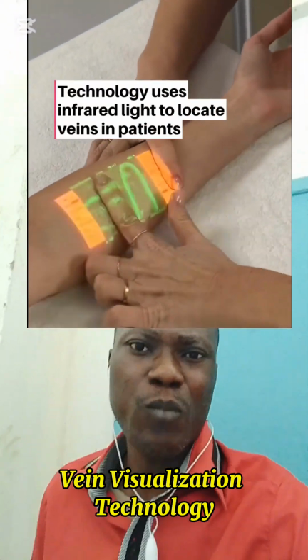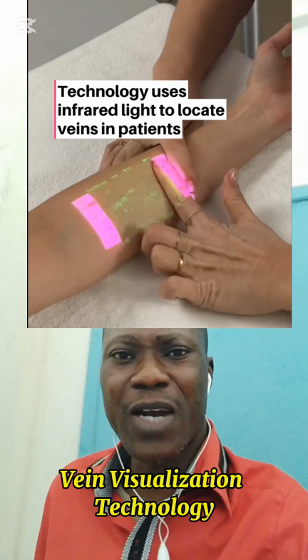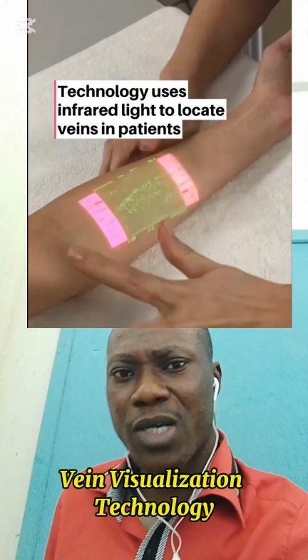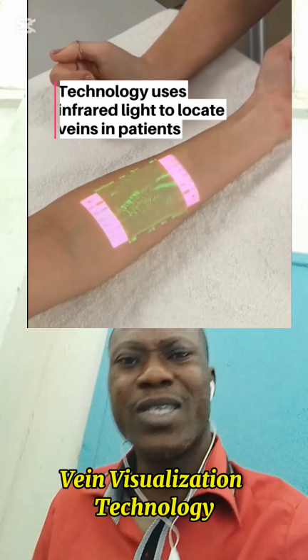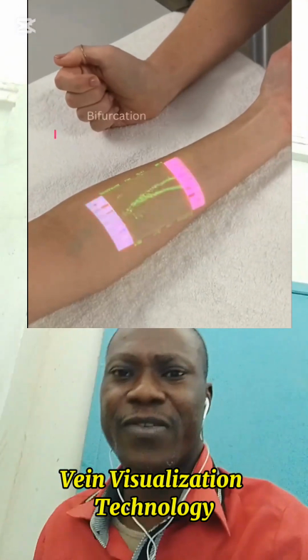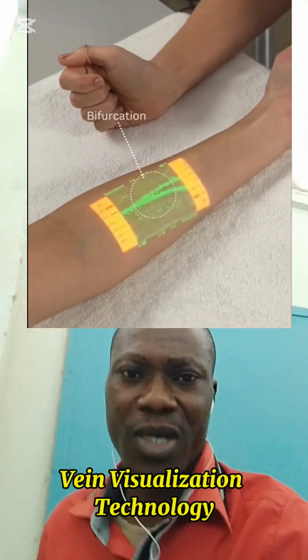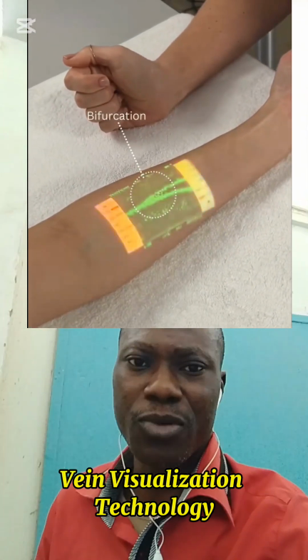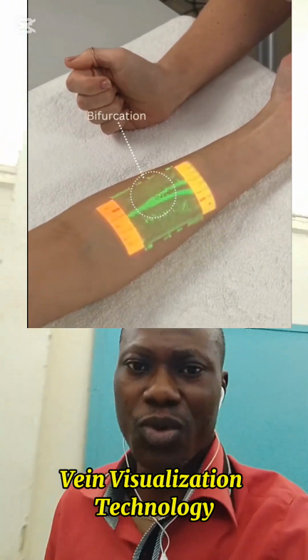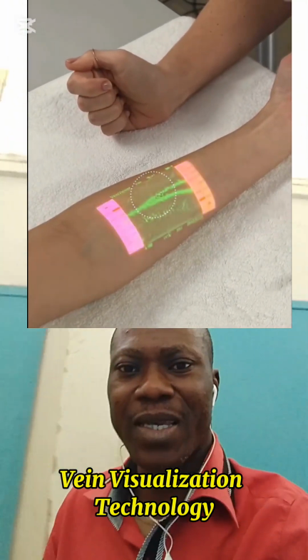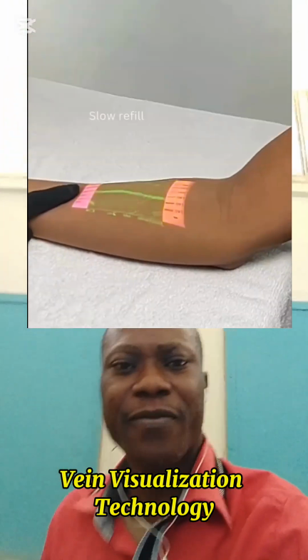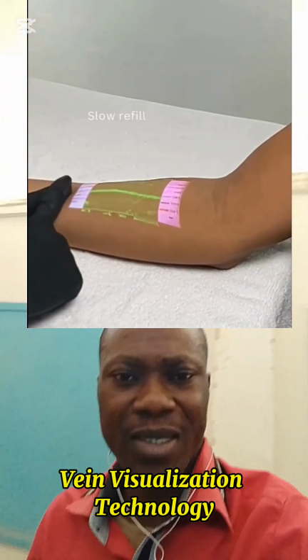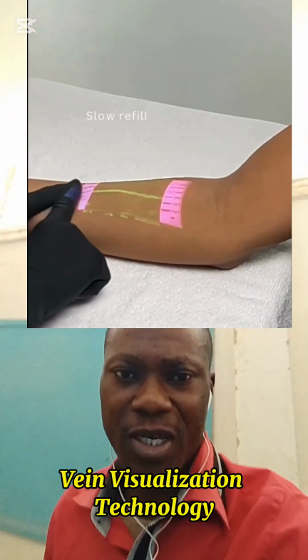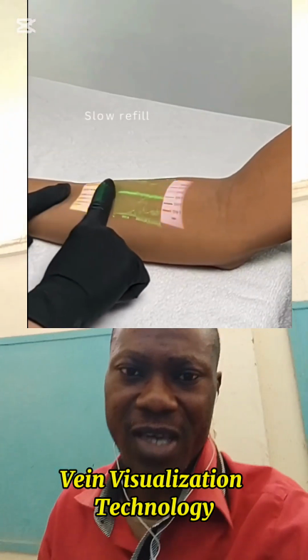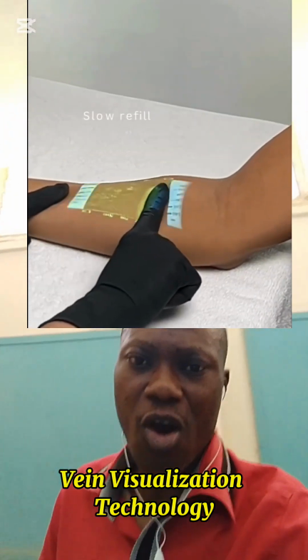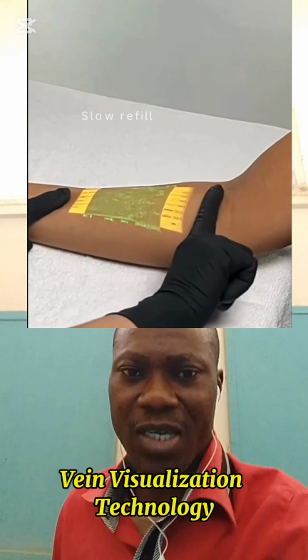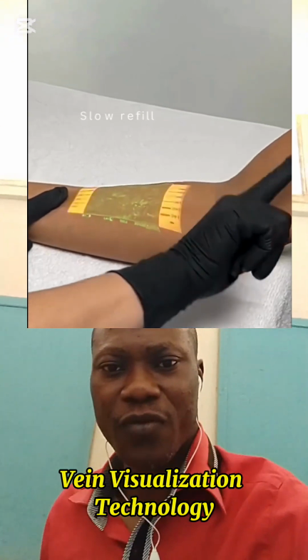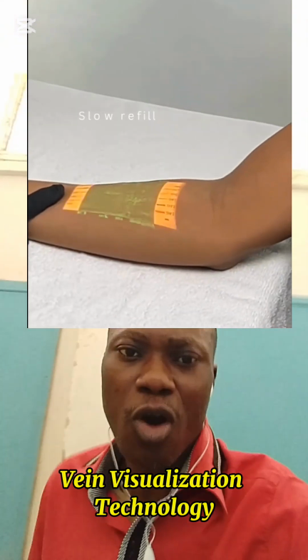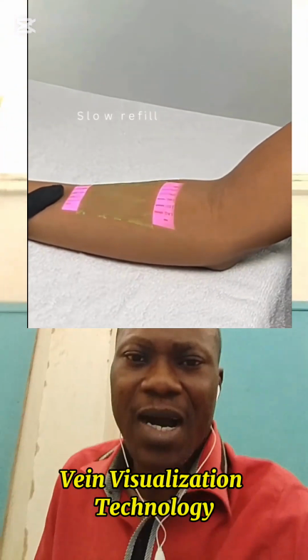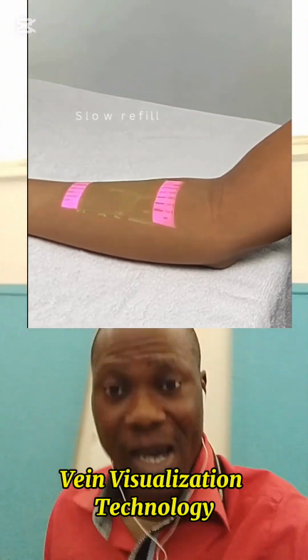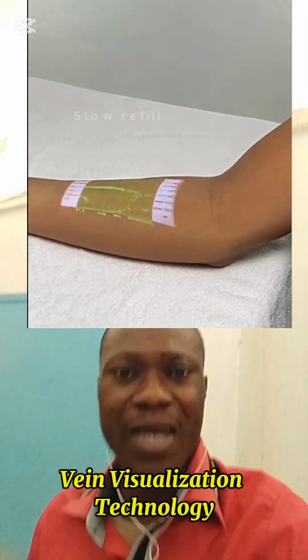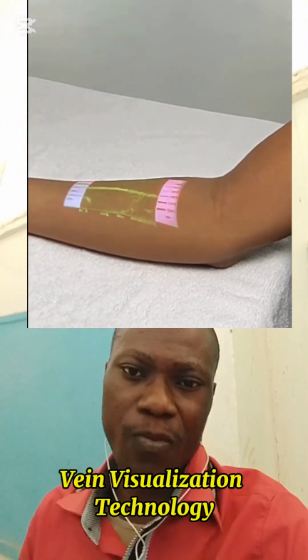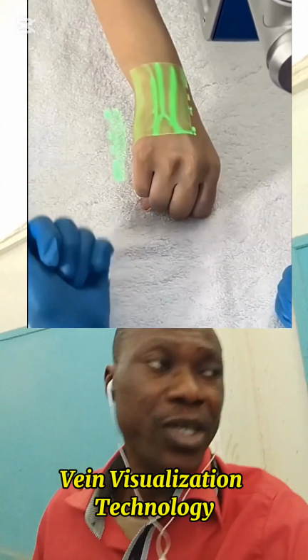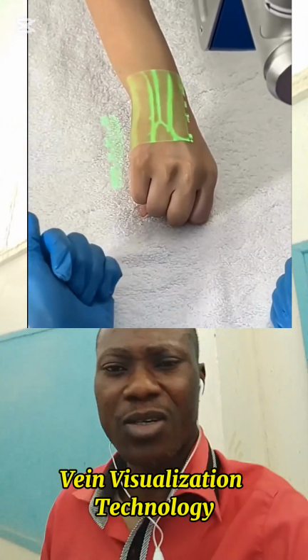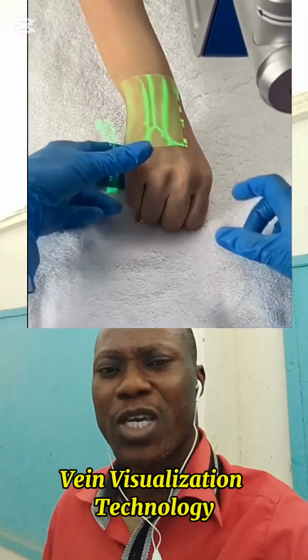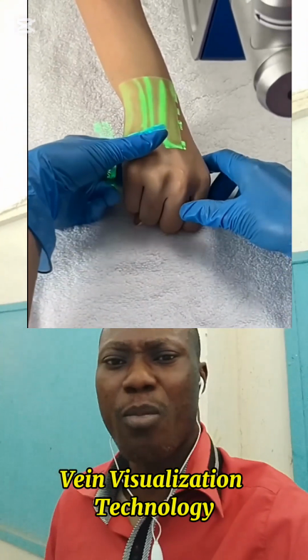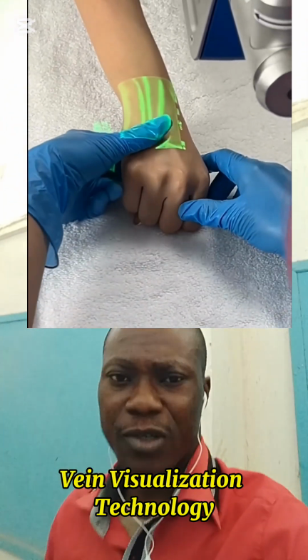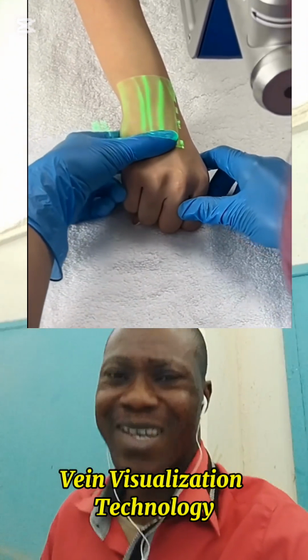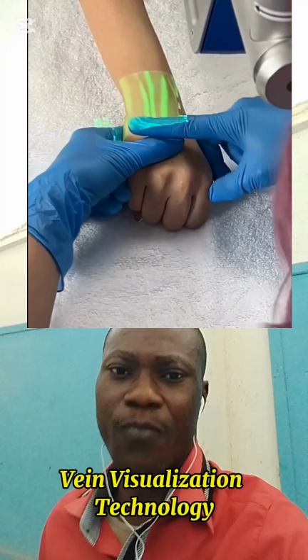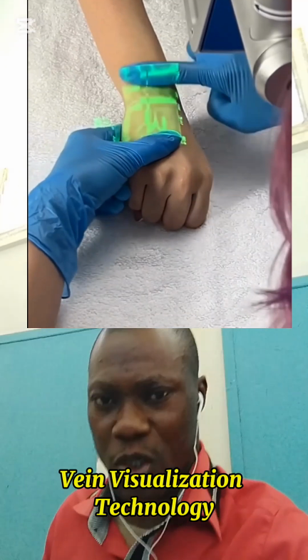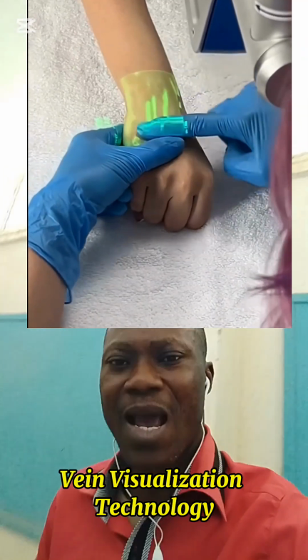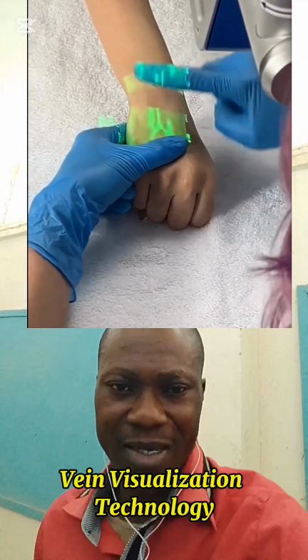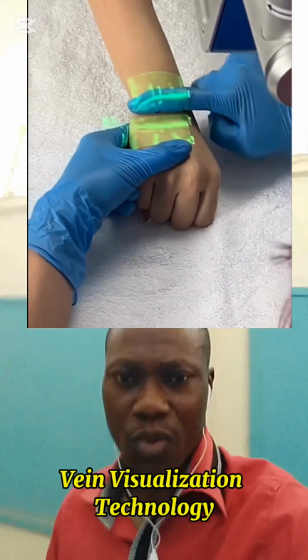Some advanced models use near-infrared cameras and projectors to create a live 3D image of veins on the skin's surface. Others are handheld and portable, meaning this technology is becoming more affordable and accessible in hospitals and clinics worldwide.